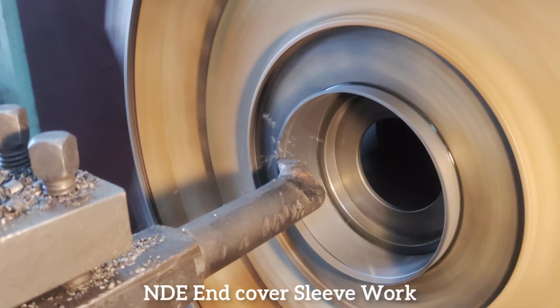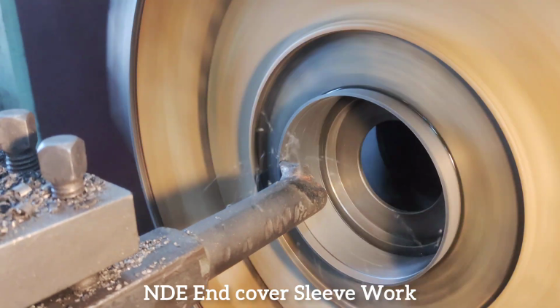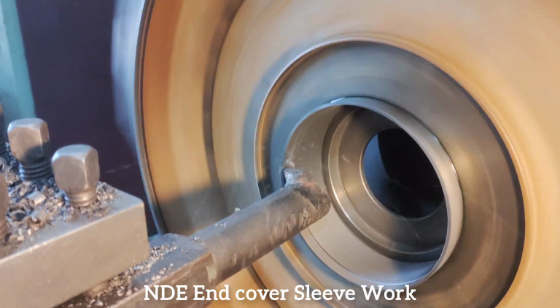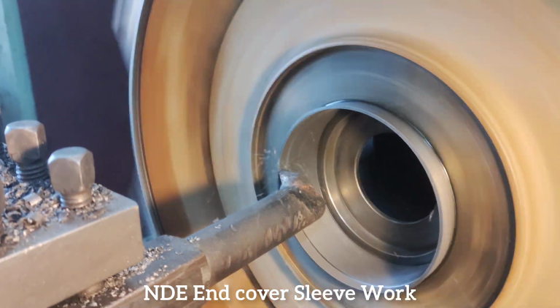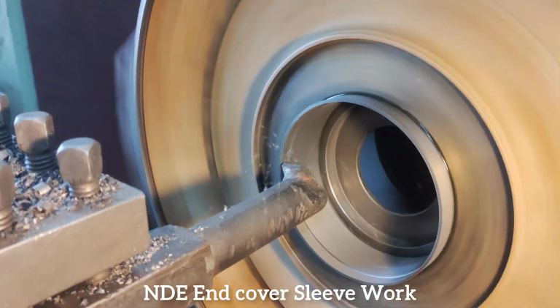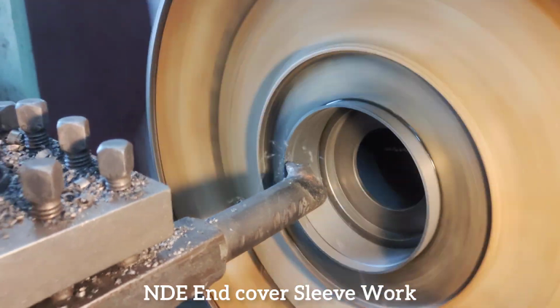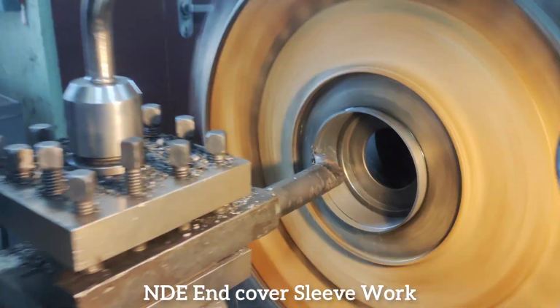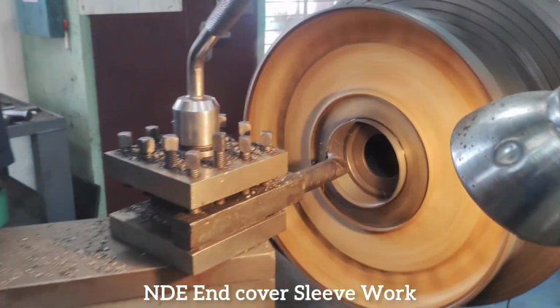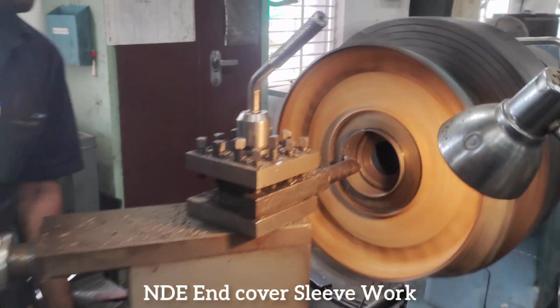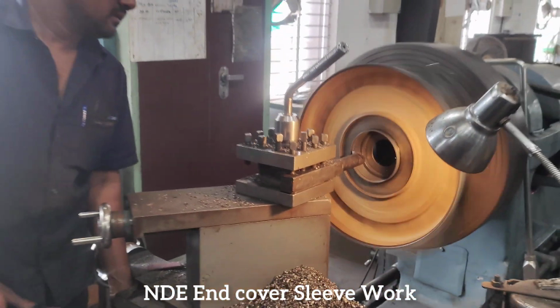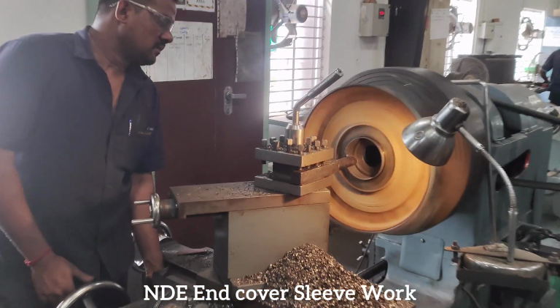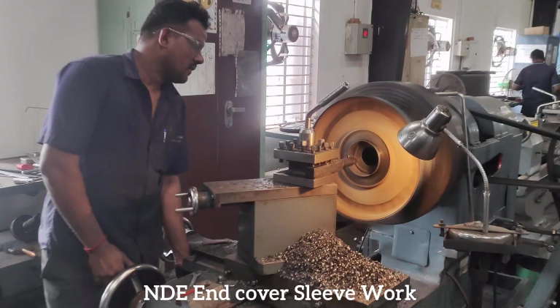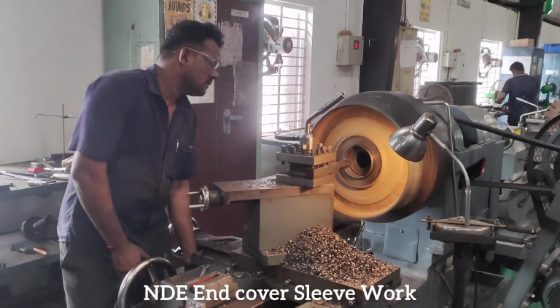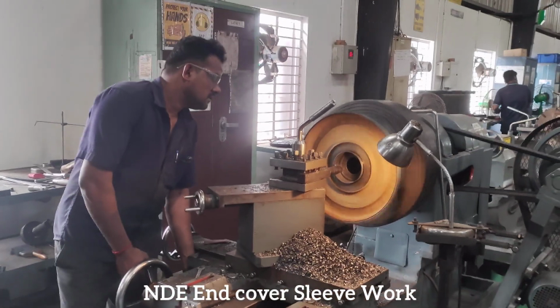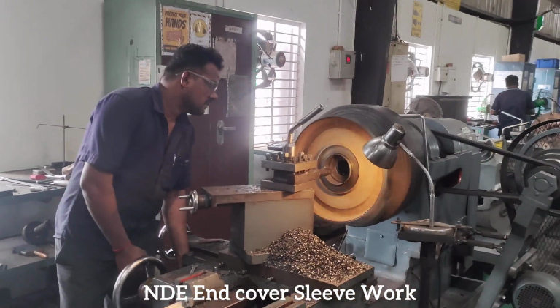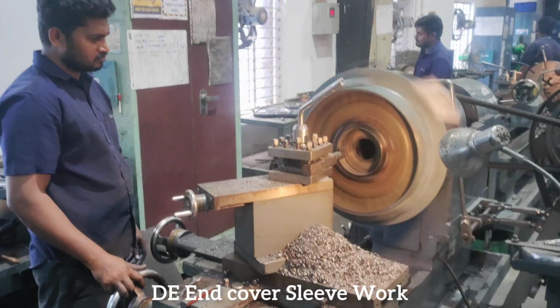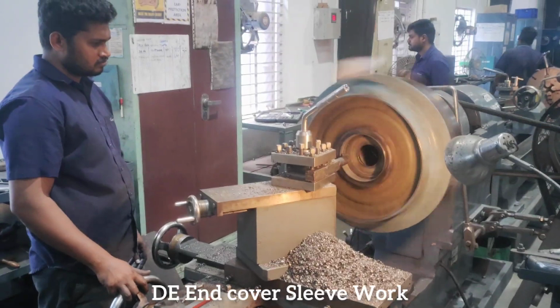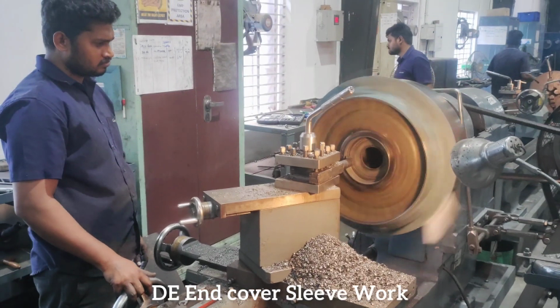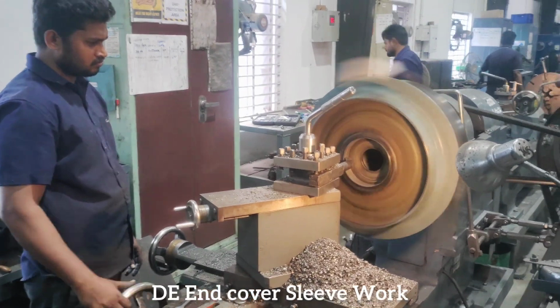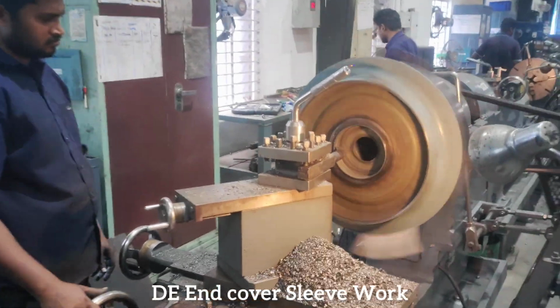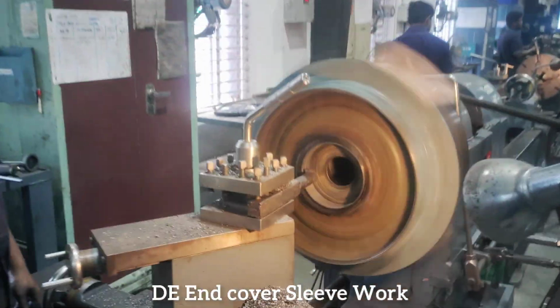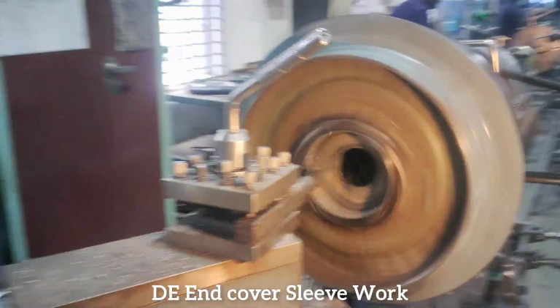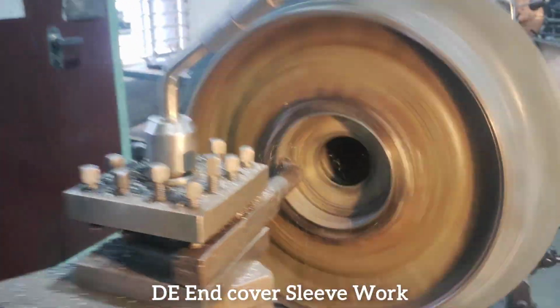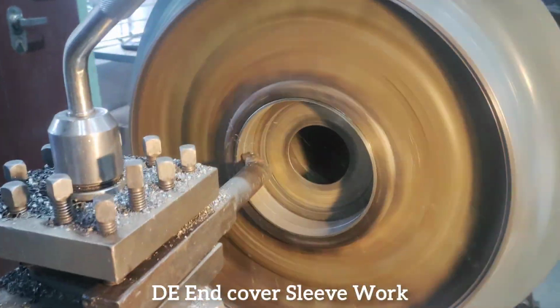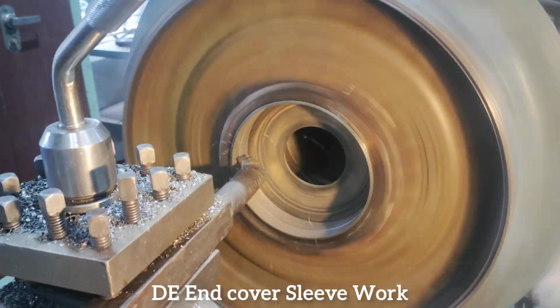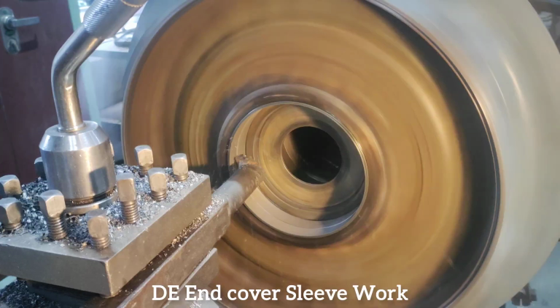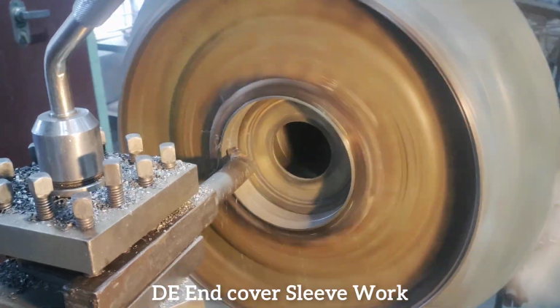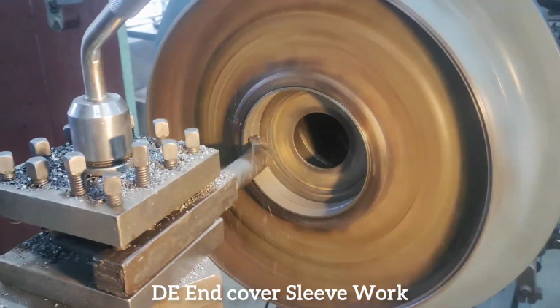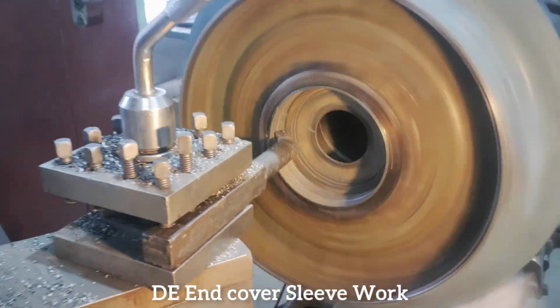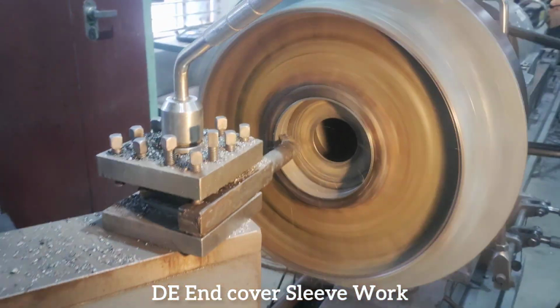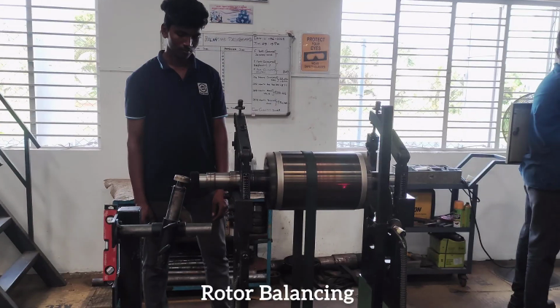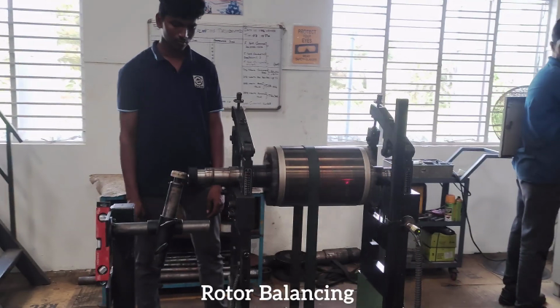NDE end cover sleeve work, followed by DE end cover sleeve work. Rotor balancing.